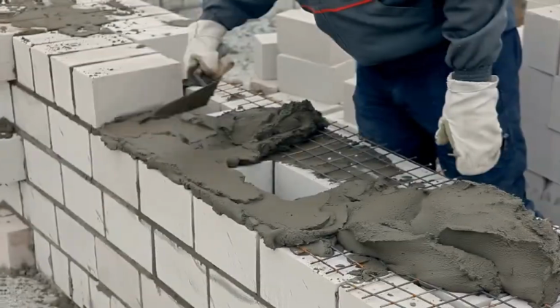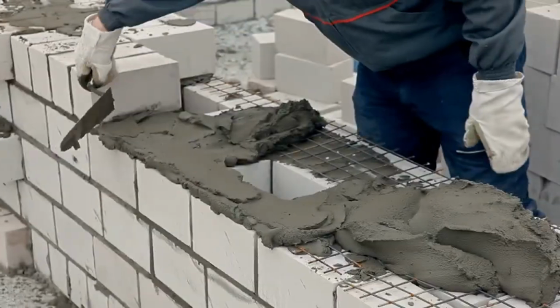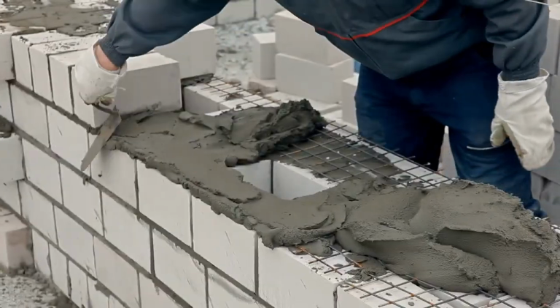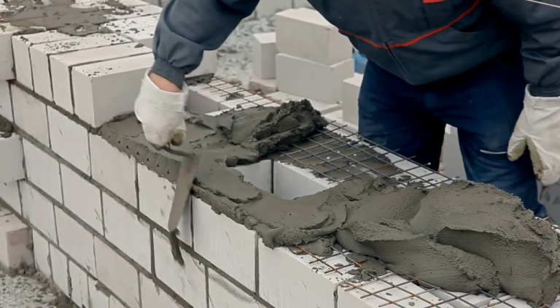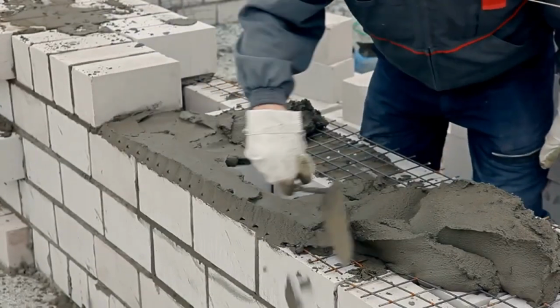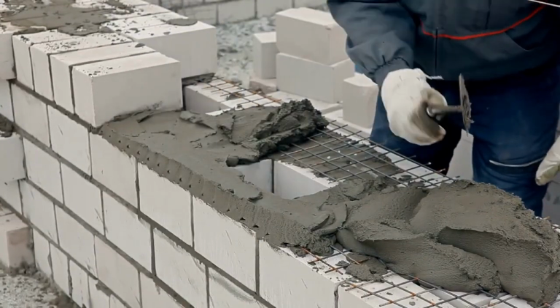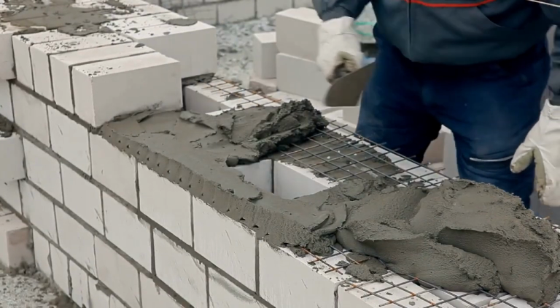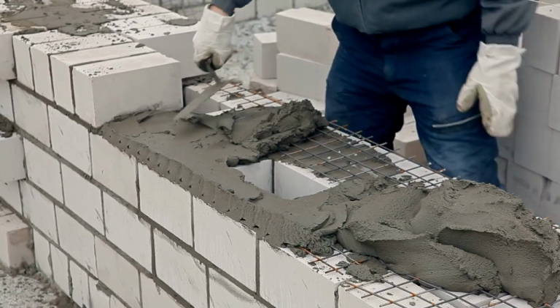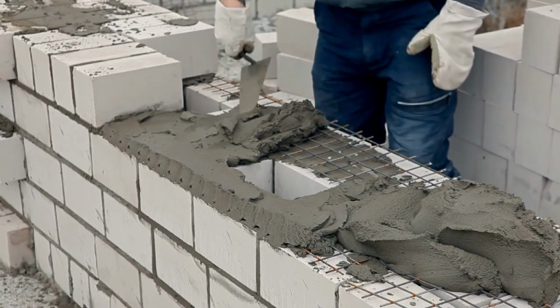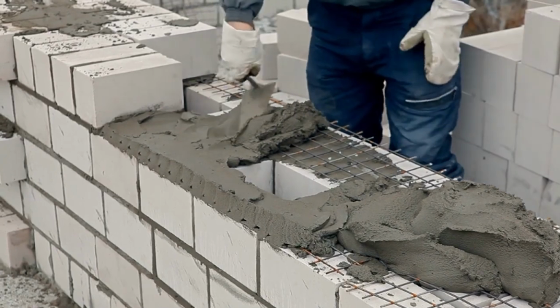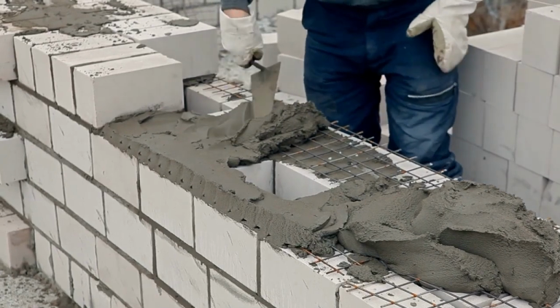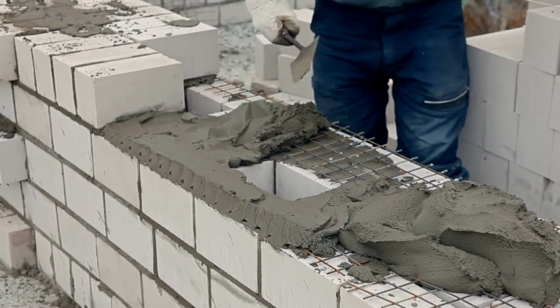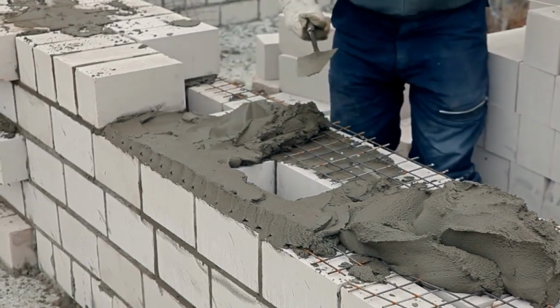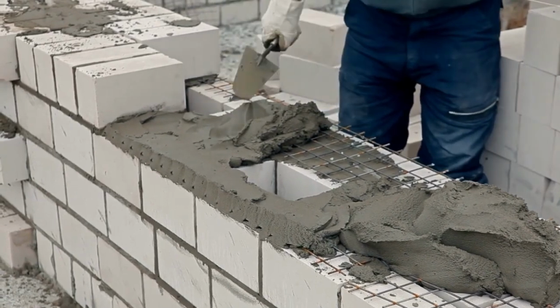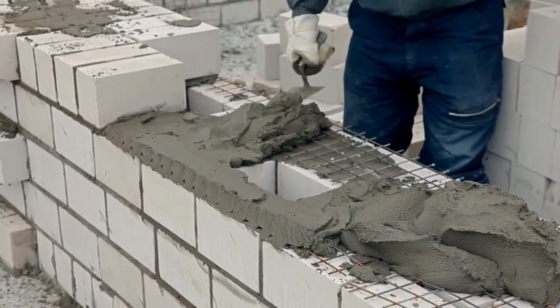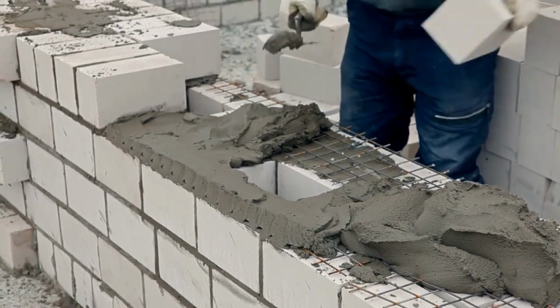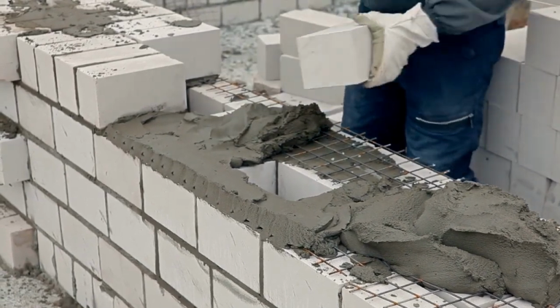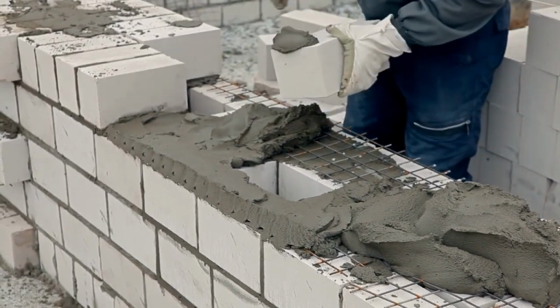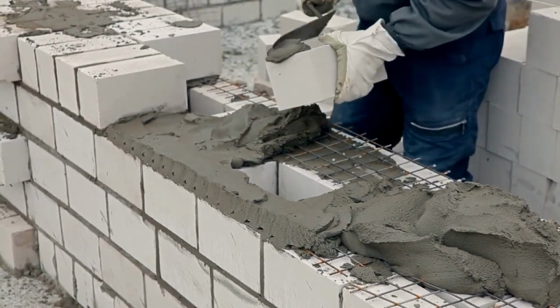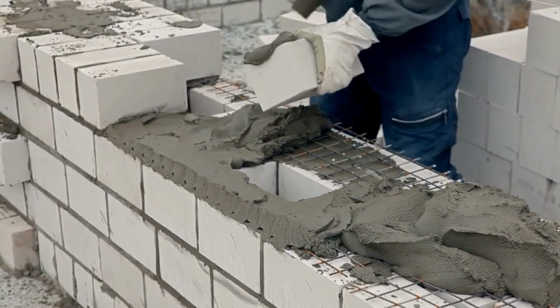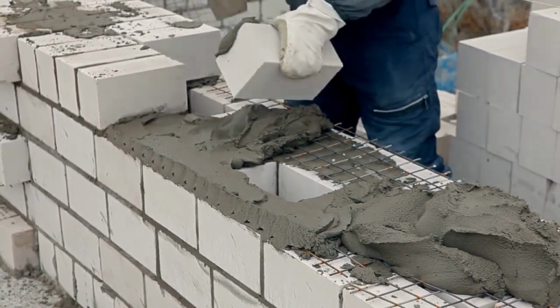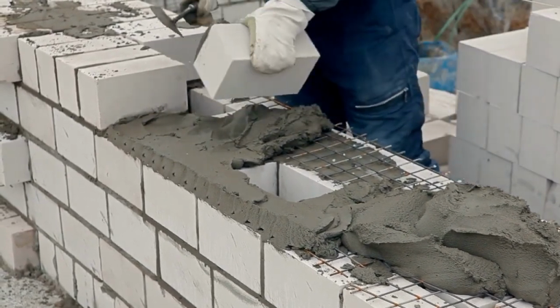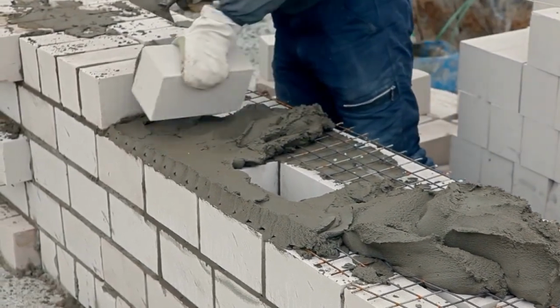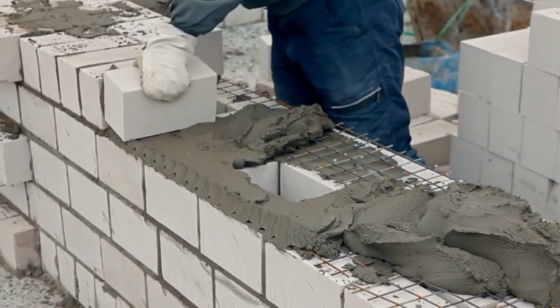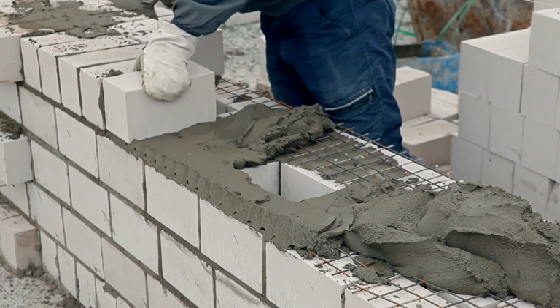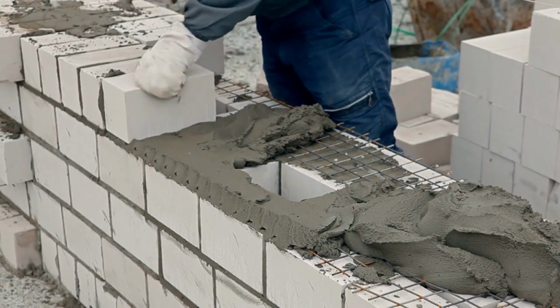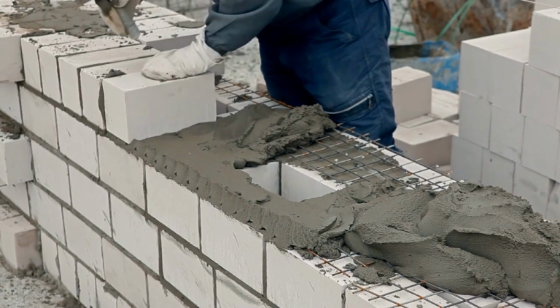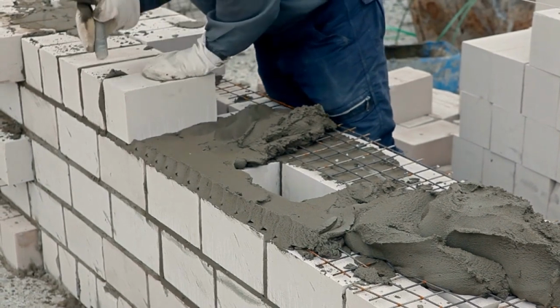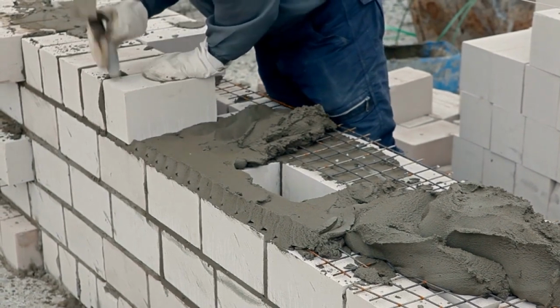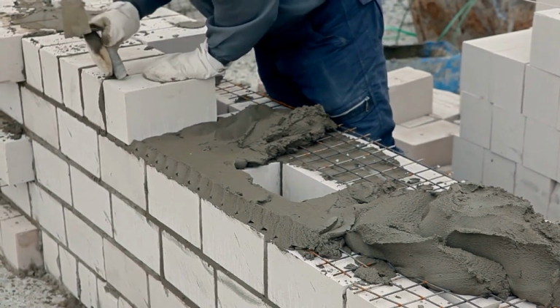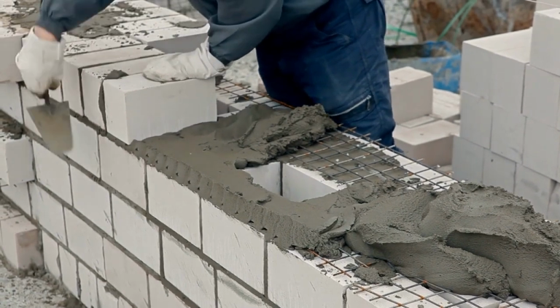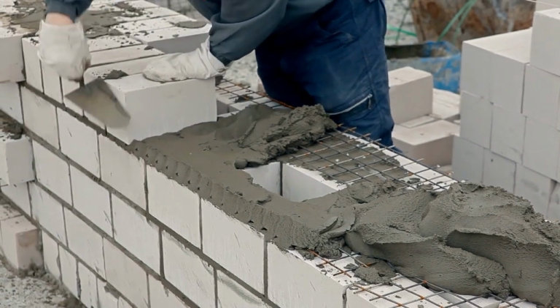Despite the interchangeable usage of their names, cement and concrete are distinct entities. Cement serves as a fundamental raw material alongside water and aggregate in the production of concrete.